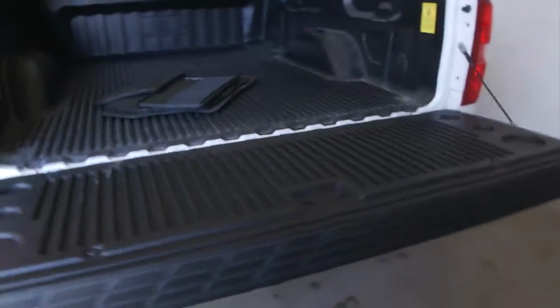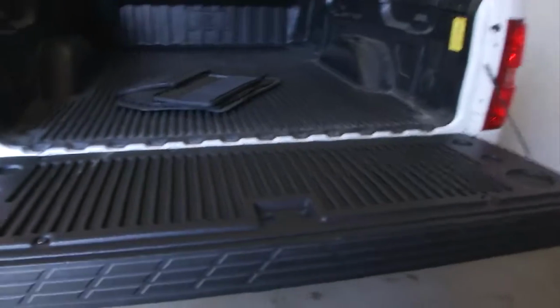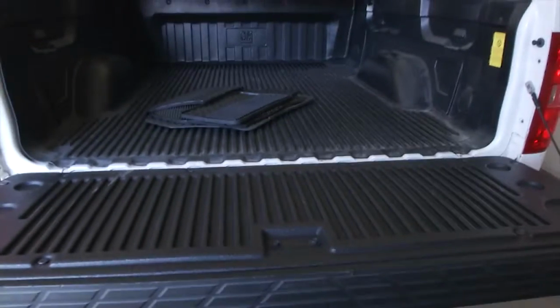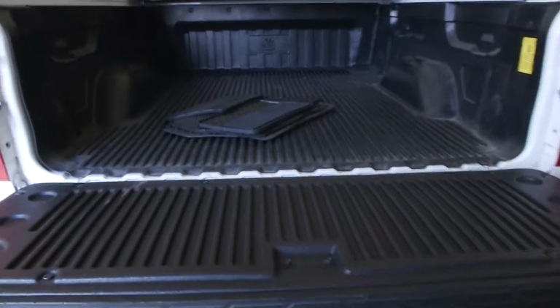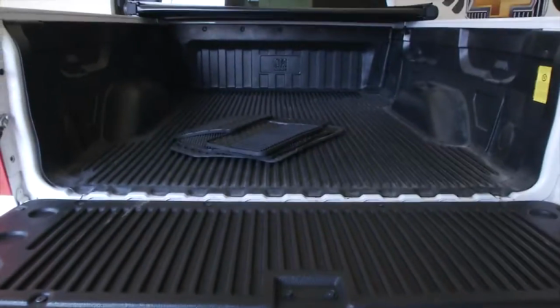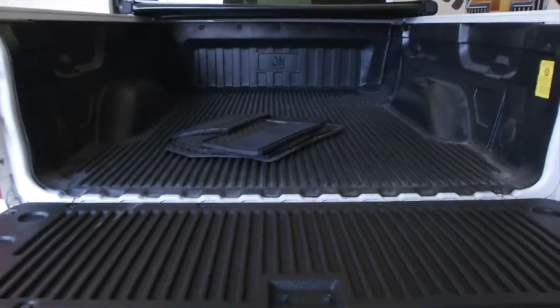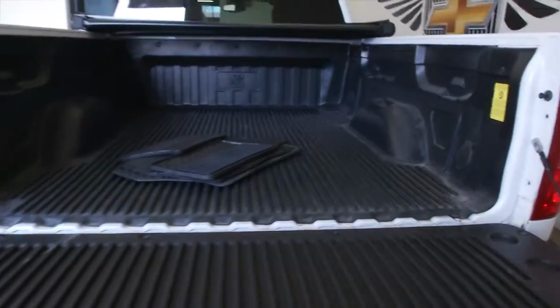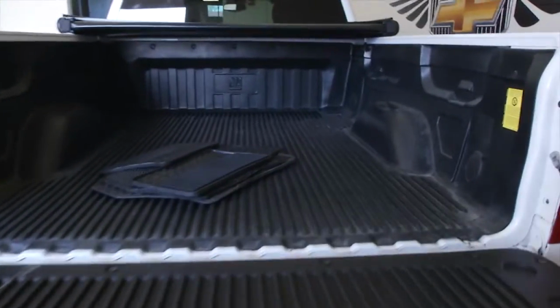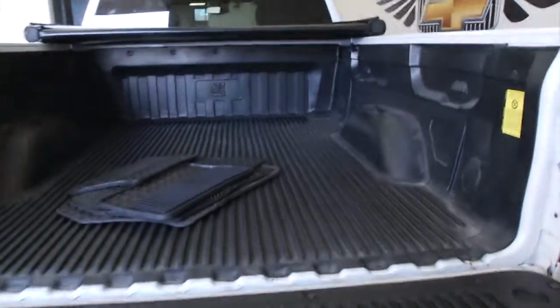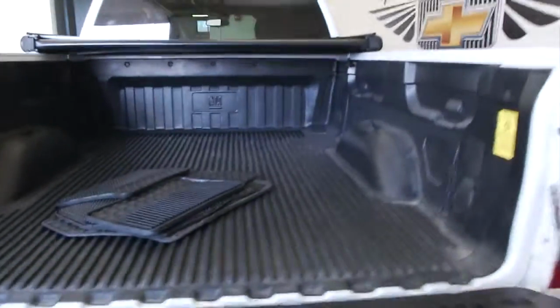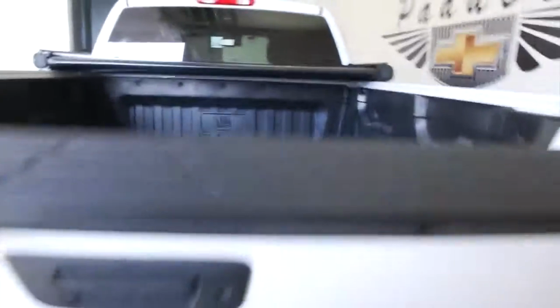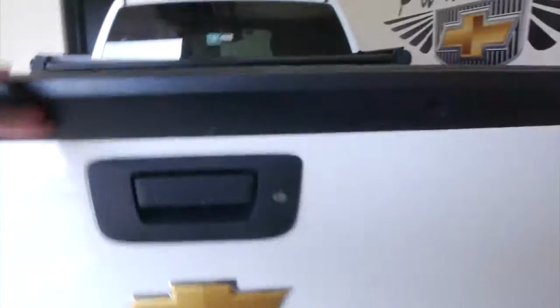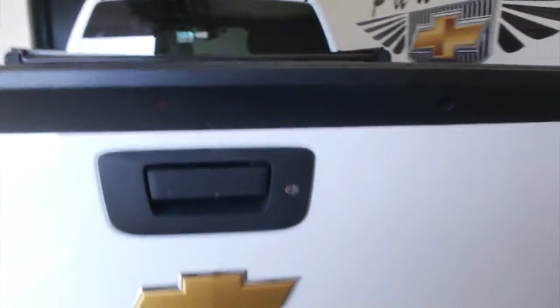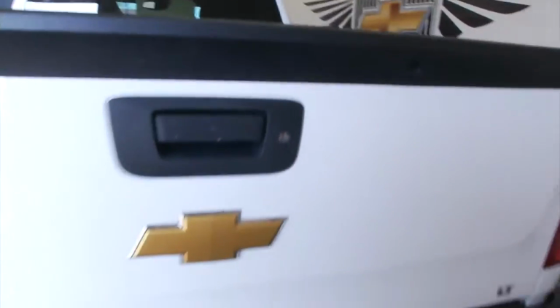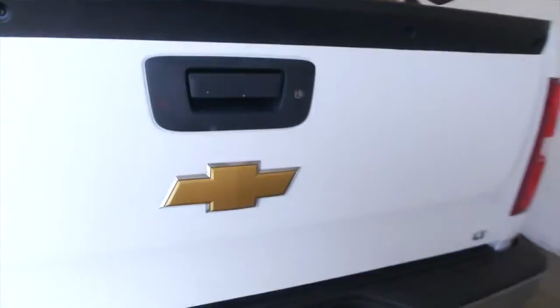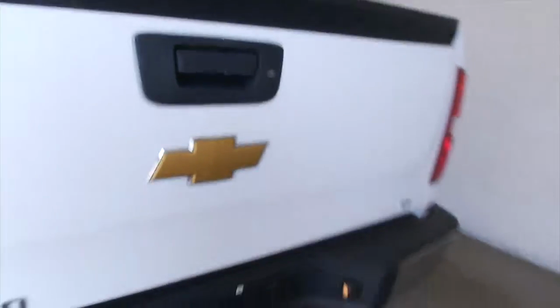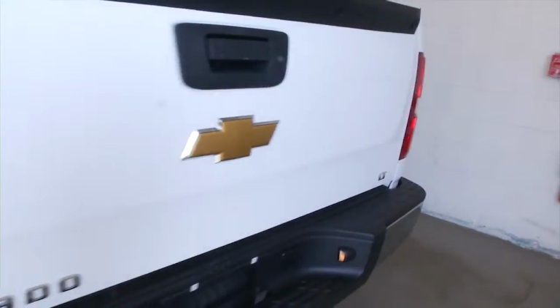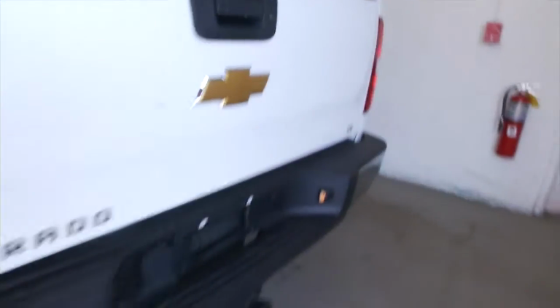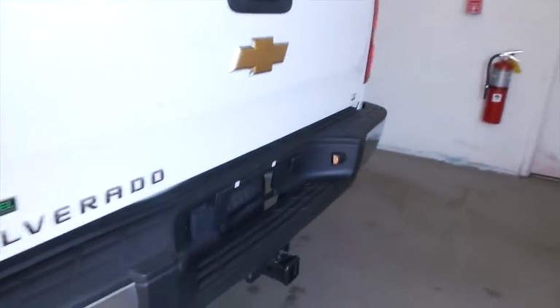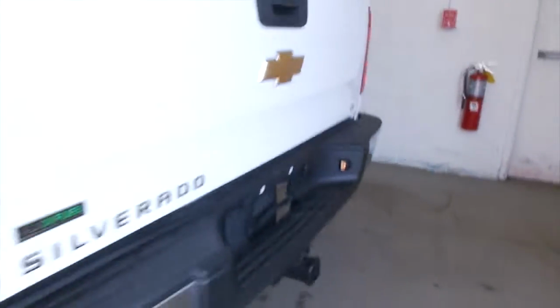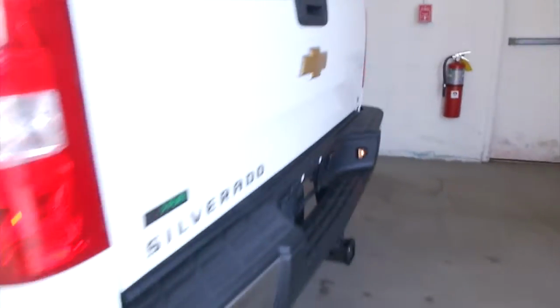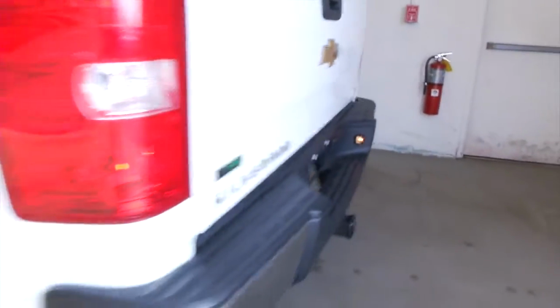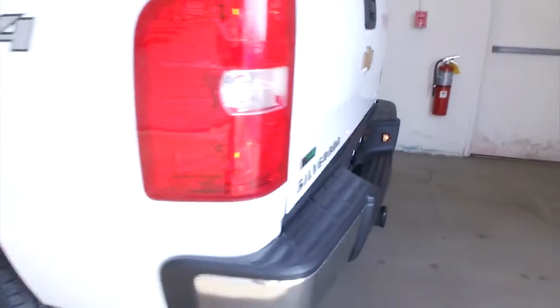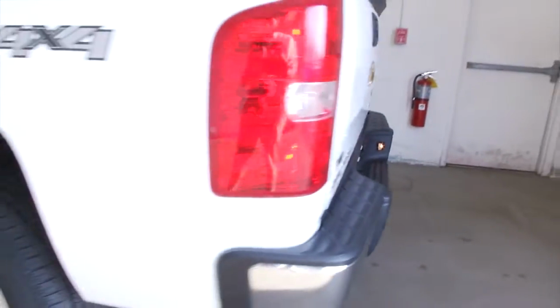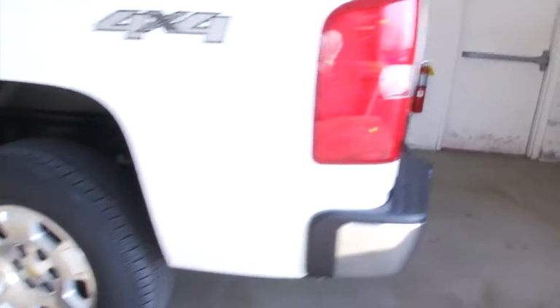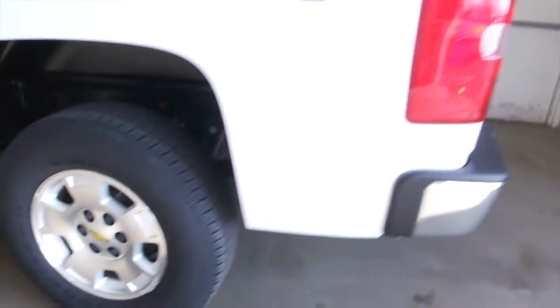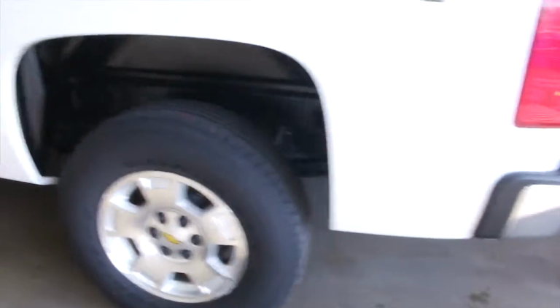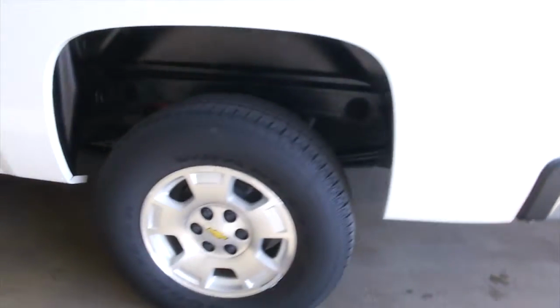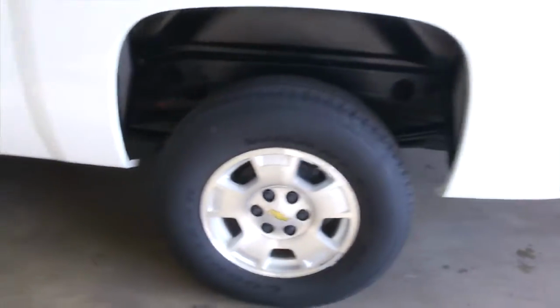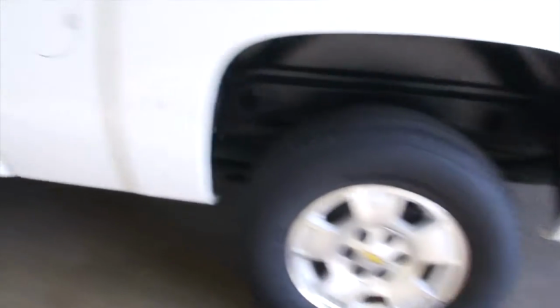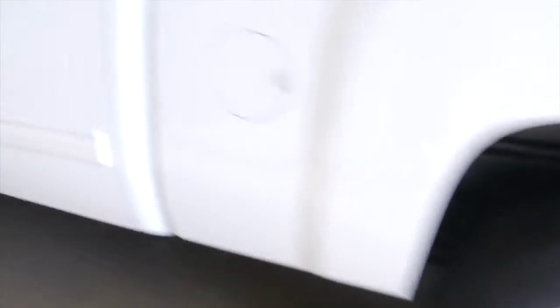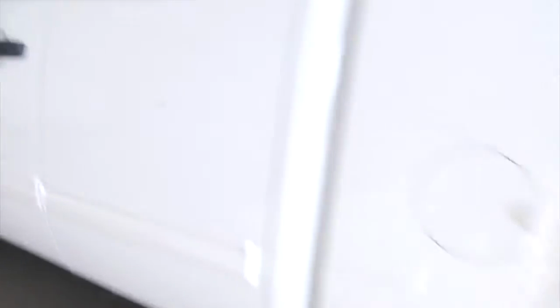In this video walk-around, we're going to start at the back of the vehicle. Right now, you're looking at the bed liner, tow hitch ready to rock and roll. This is a 4x4 with aluminum alloy wheels.